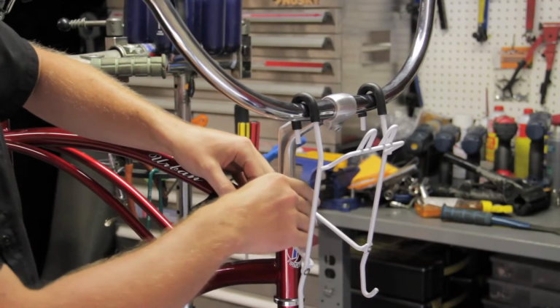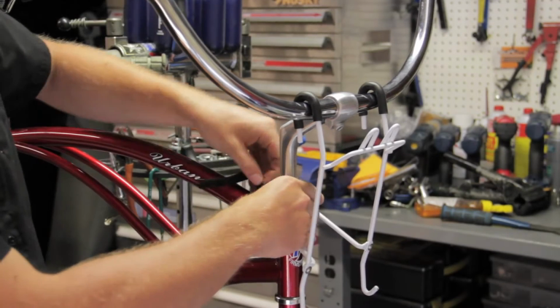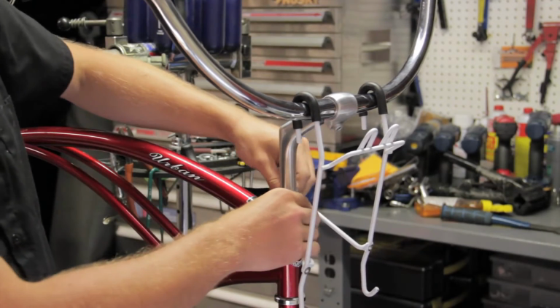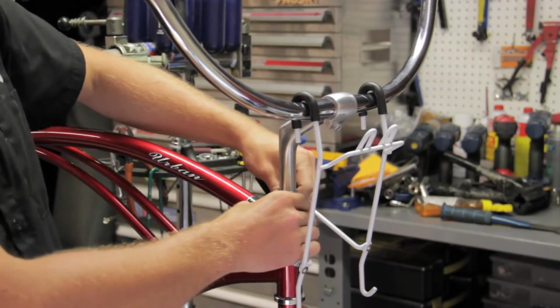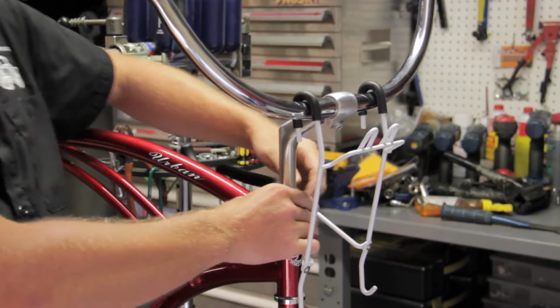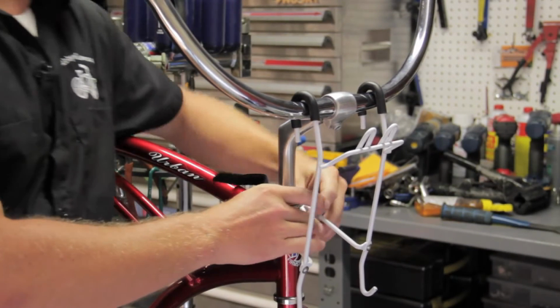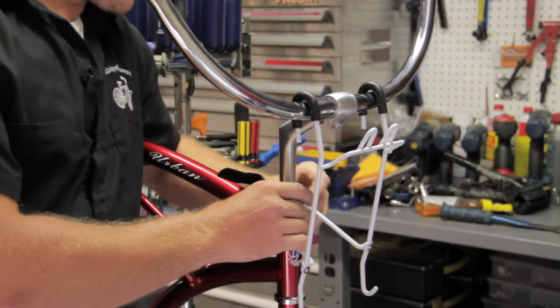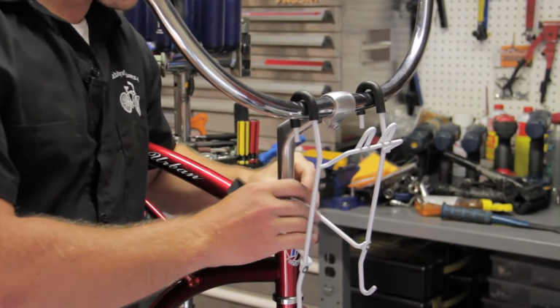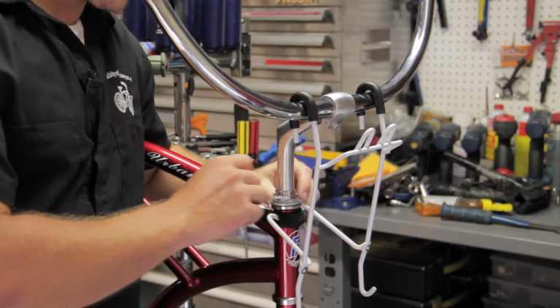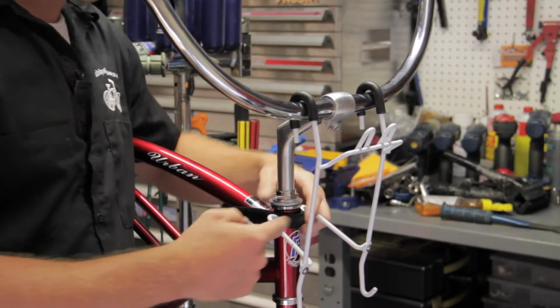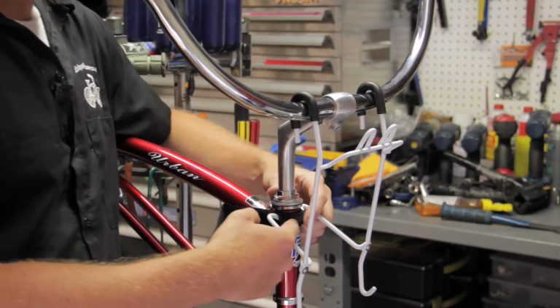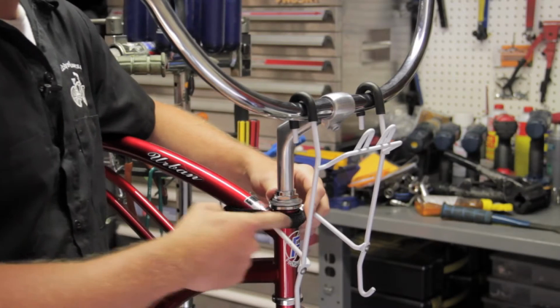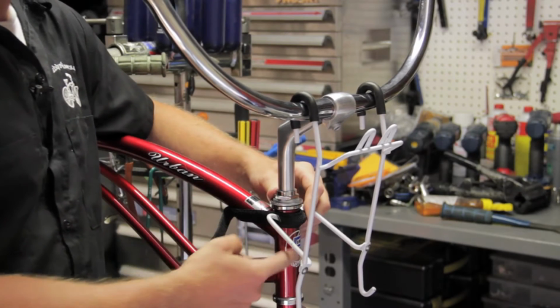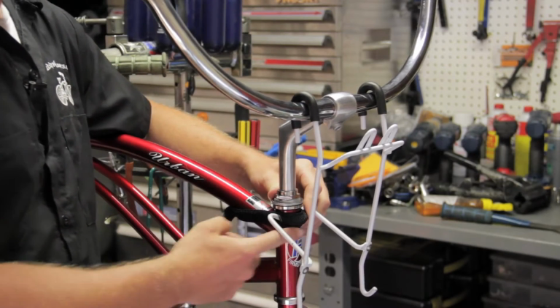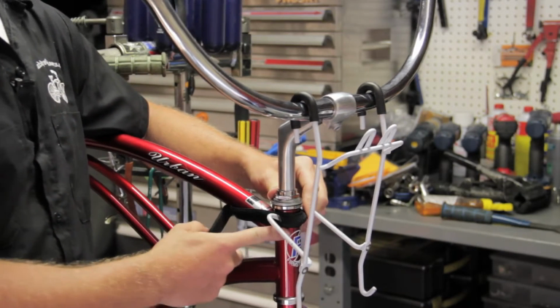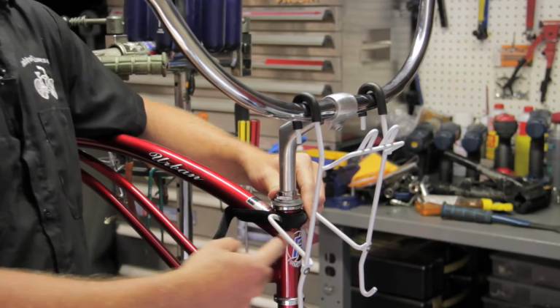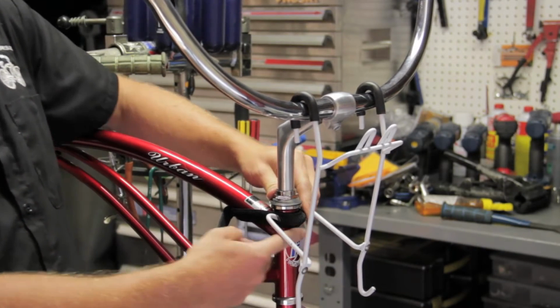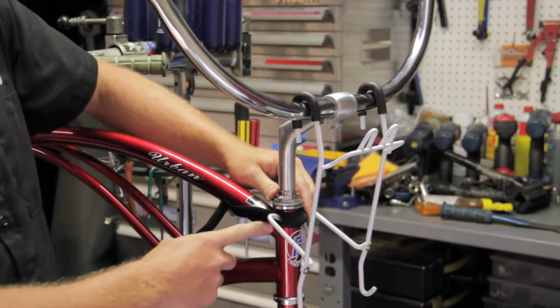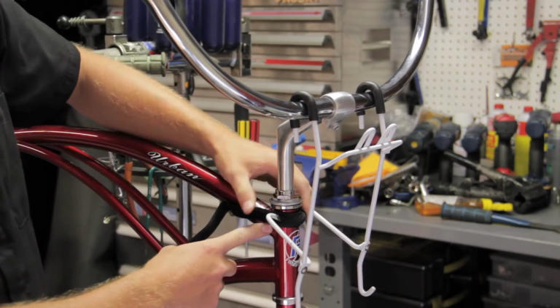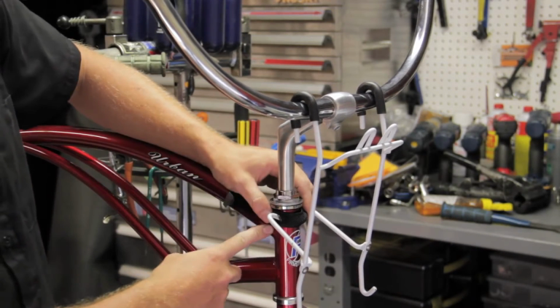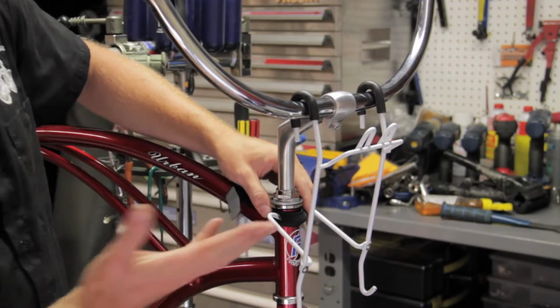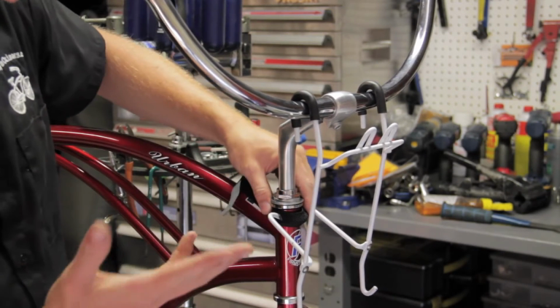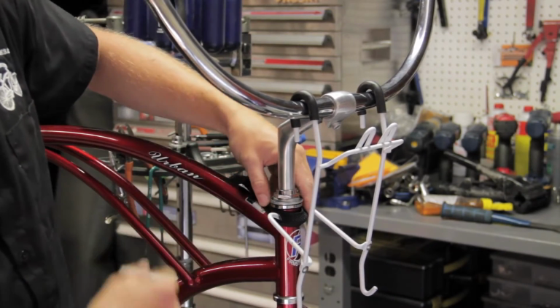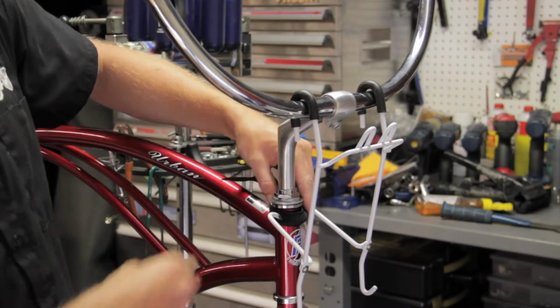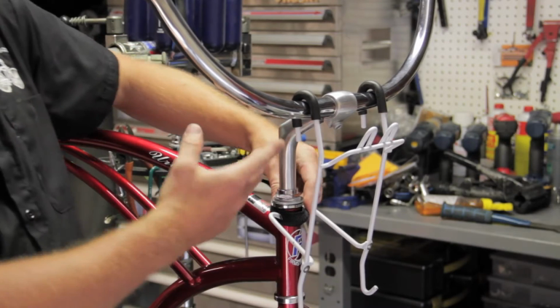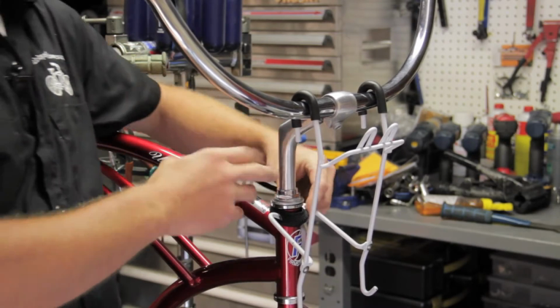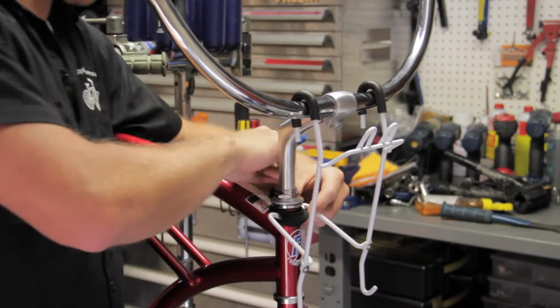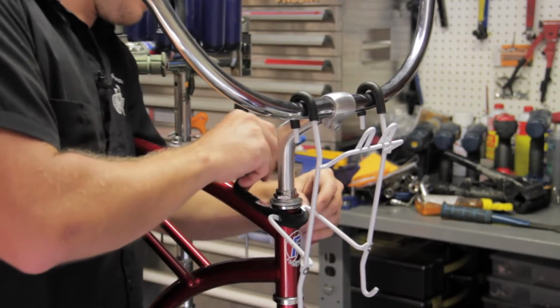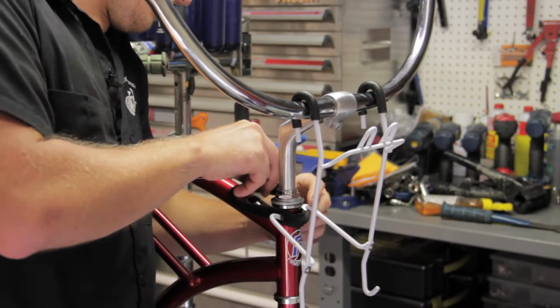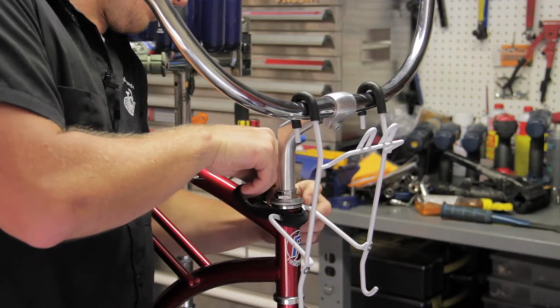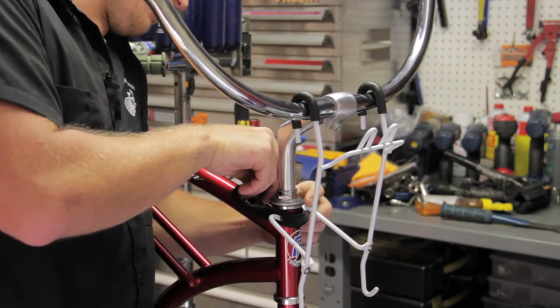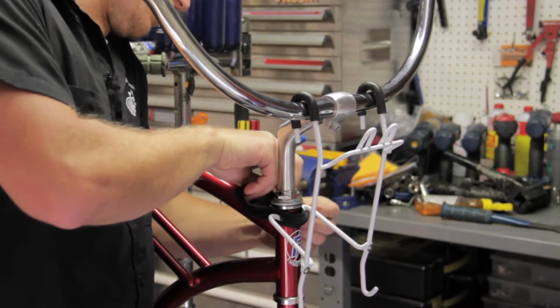Now one thing to take note of is that this basket will eventually wear through the paint on the head tube here. Not a big deal — I have this on my bike and I still feel really awesome about it.